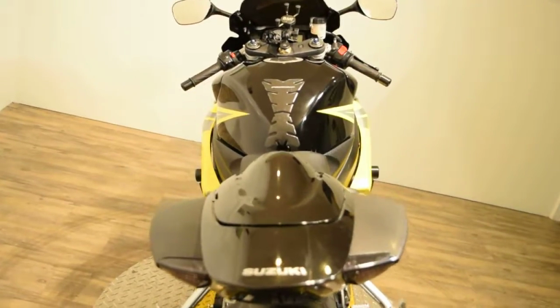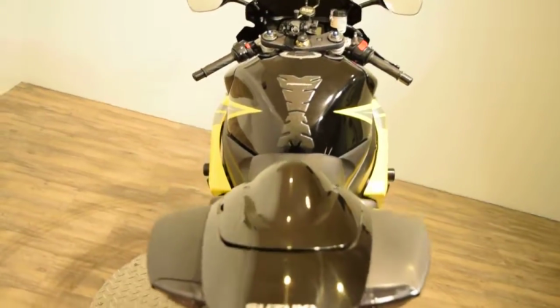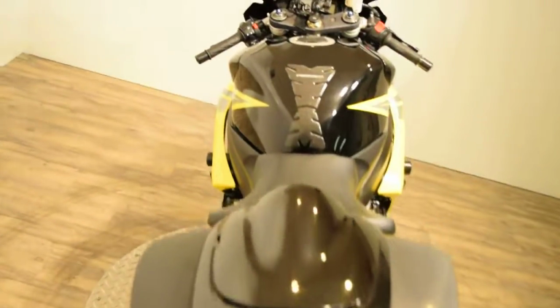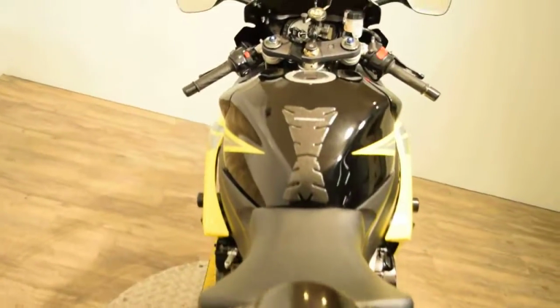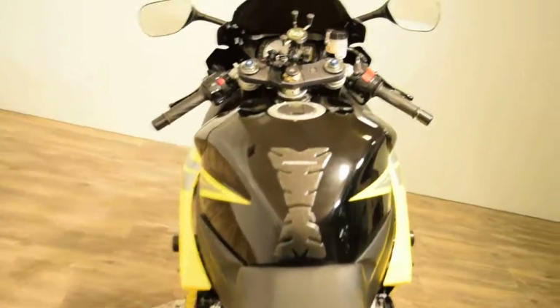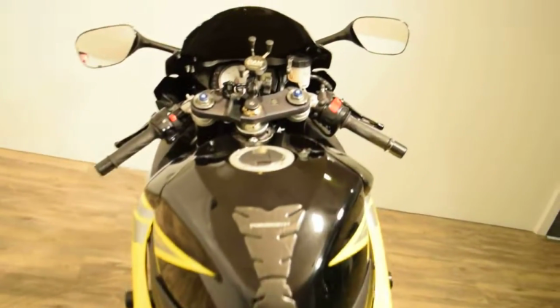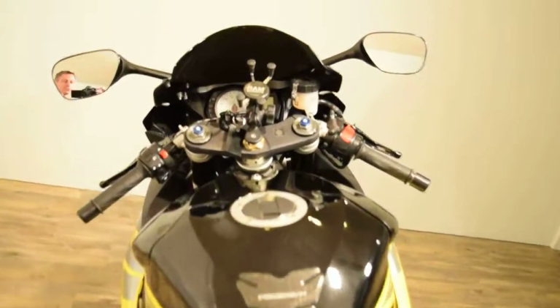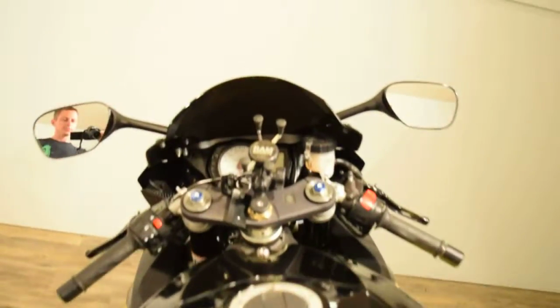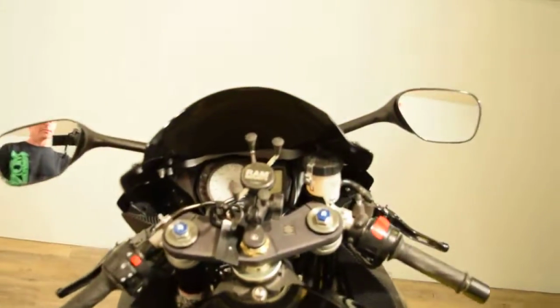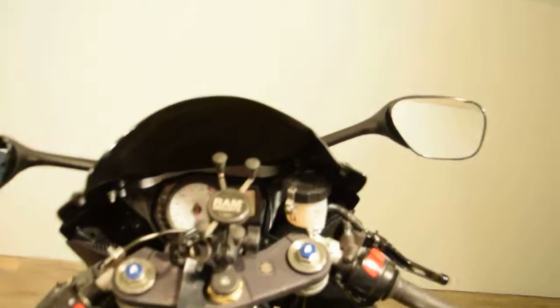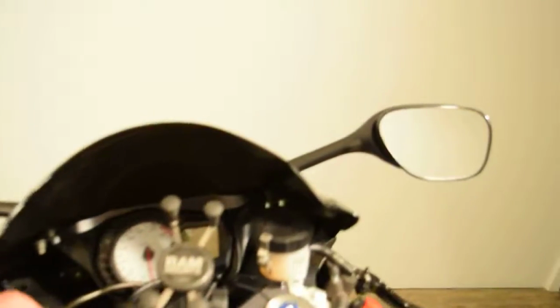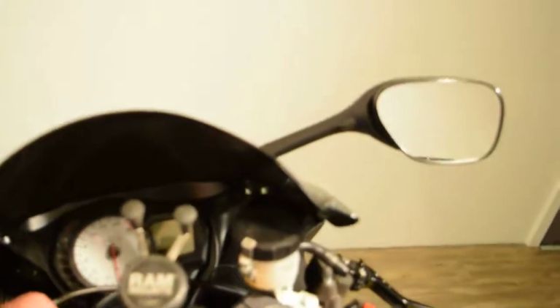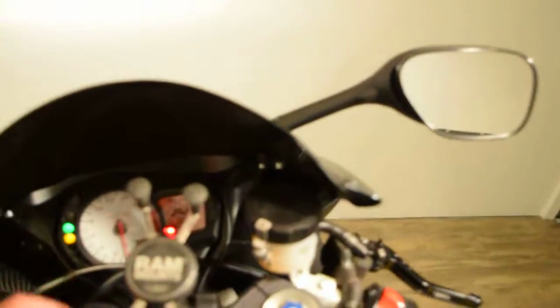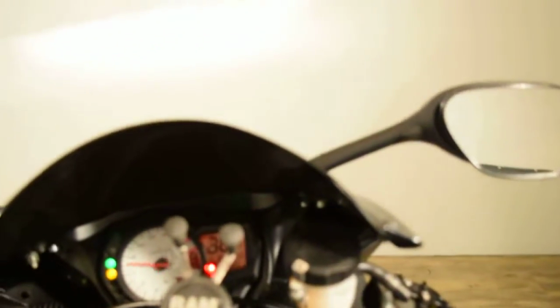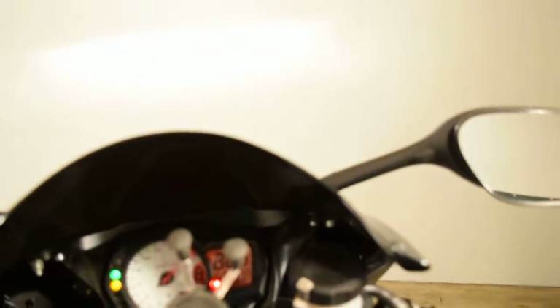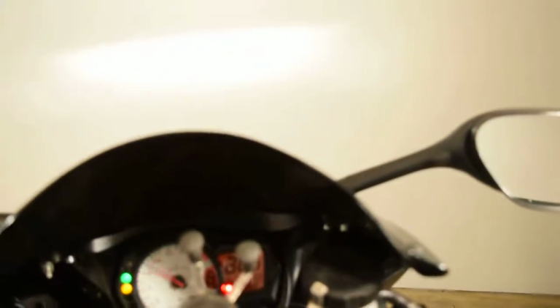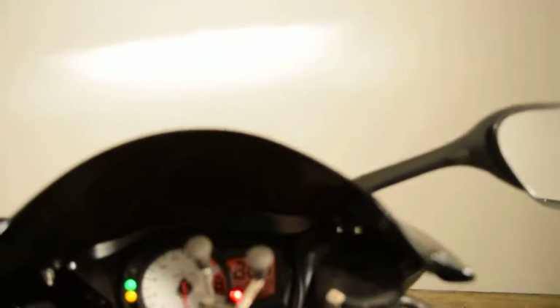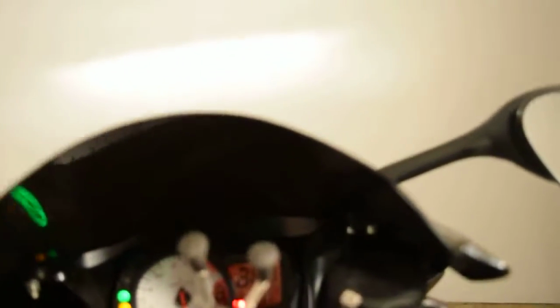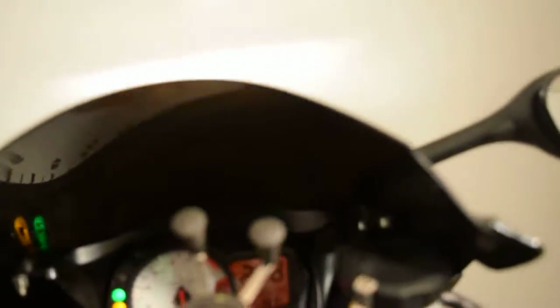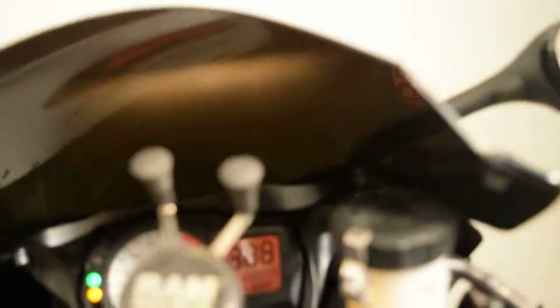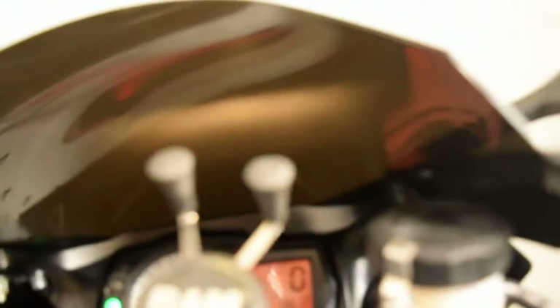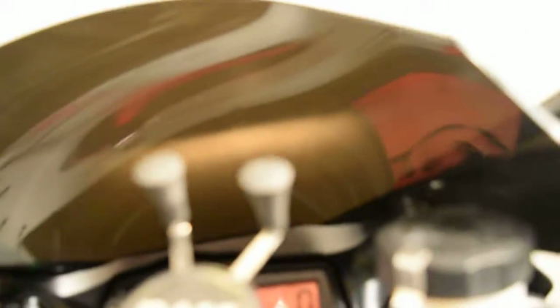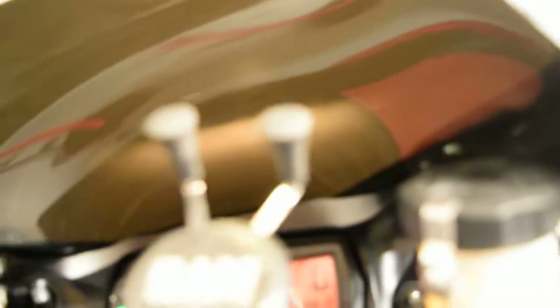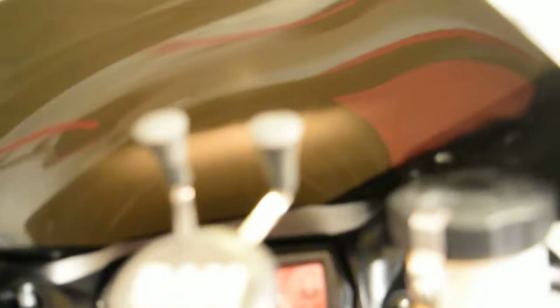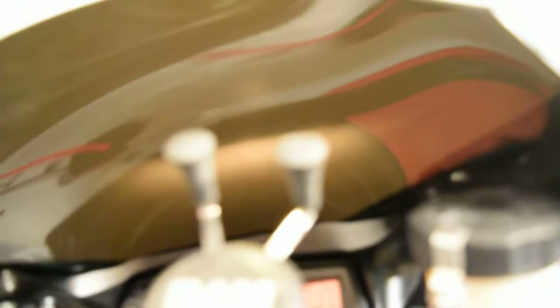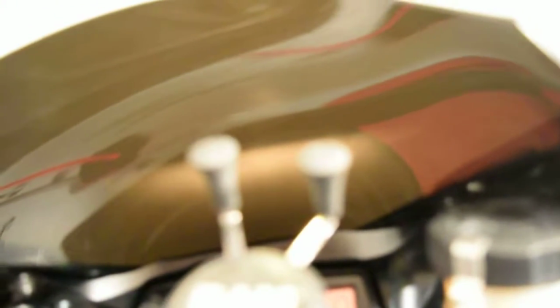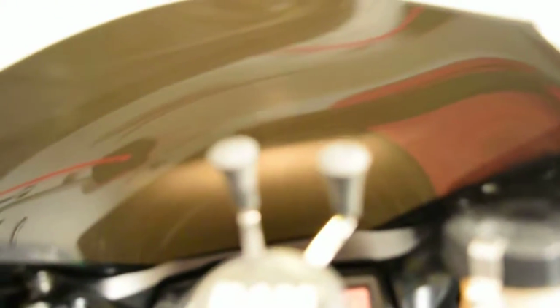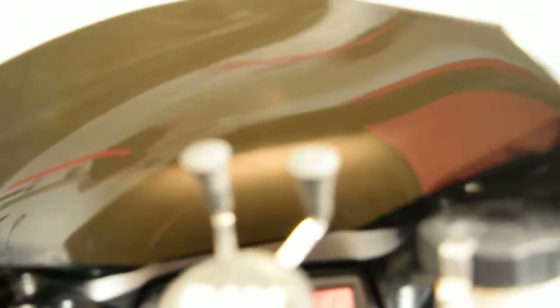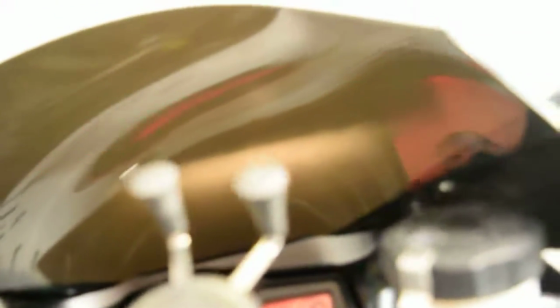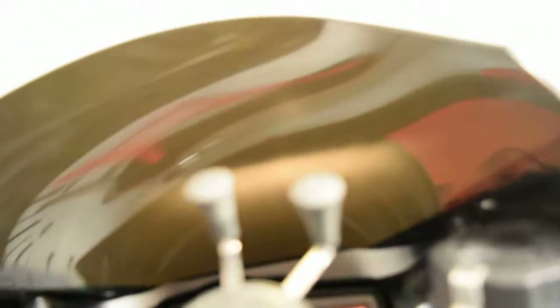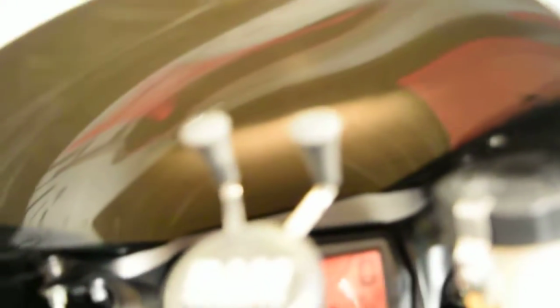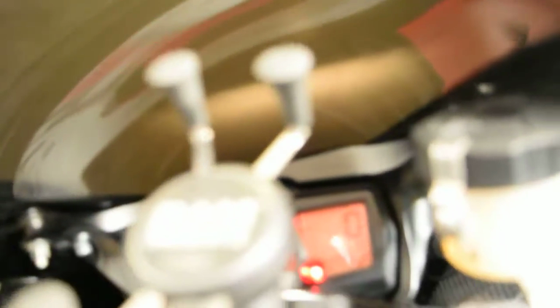We'll fire this up for you and I'll get you the exact miles. This bike has 15,610 miles.